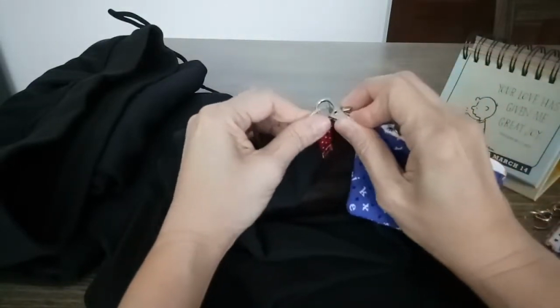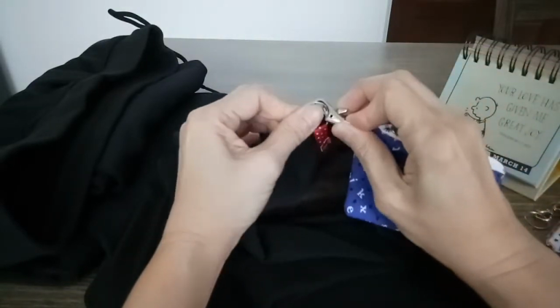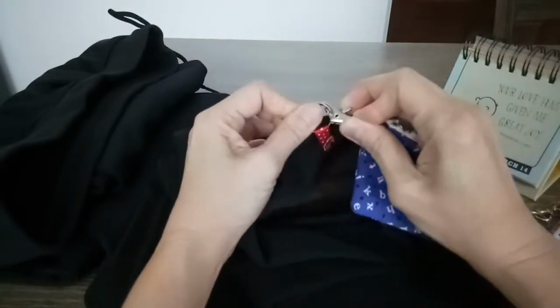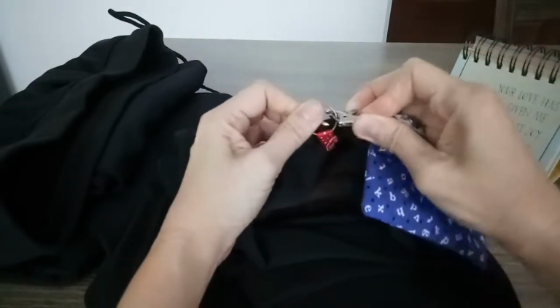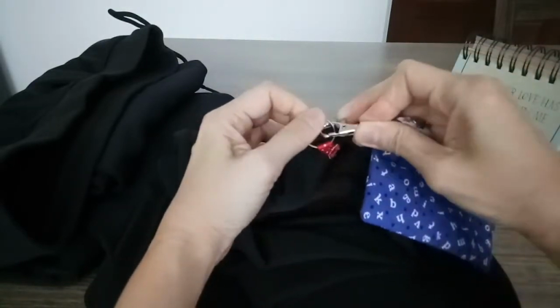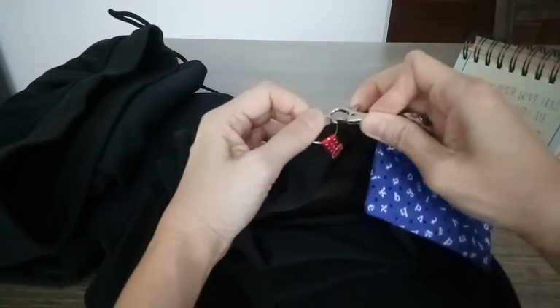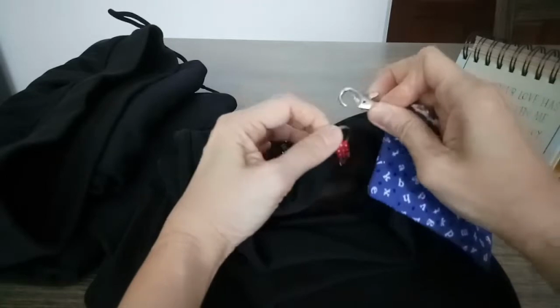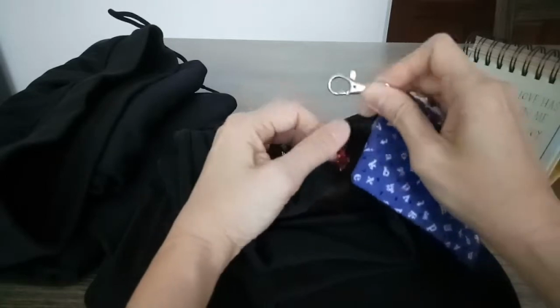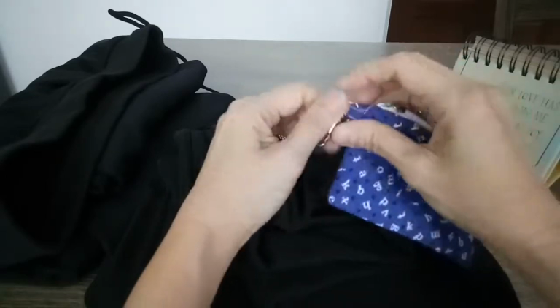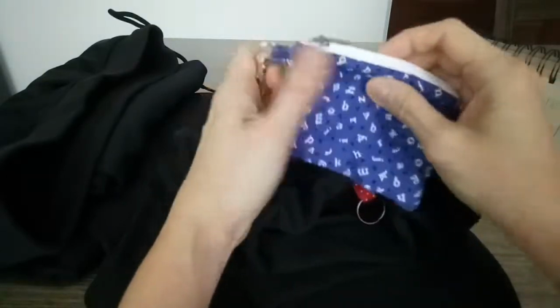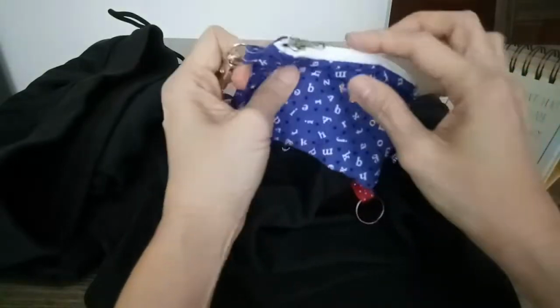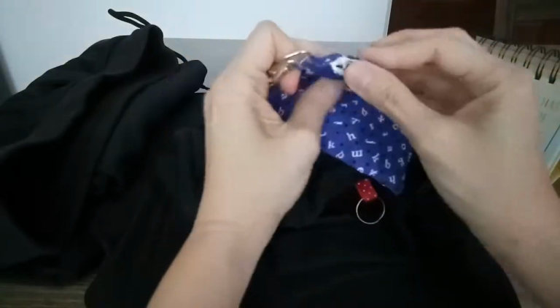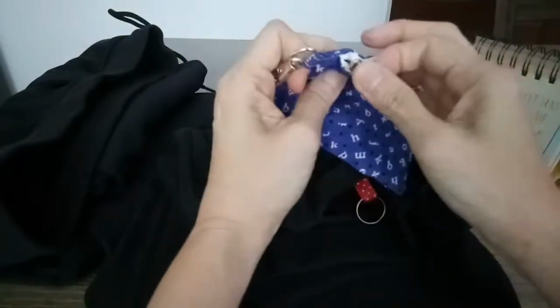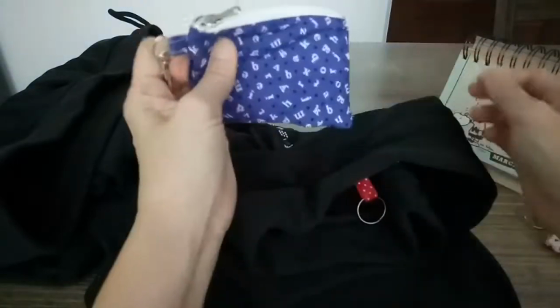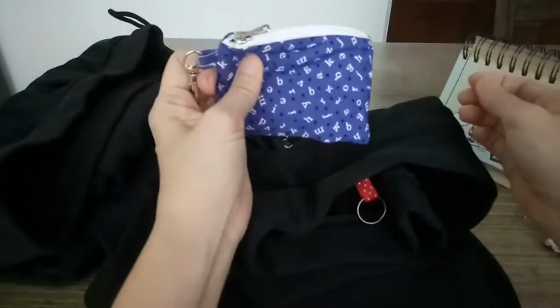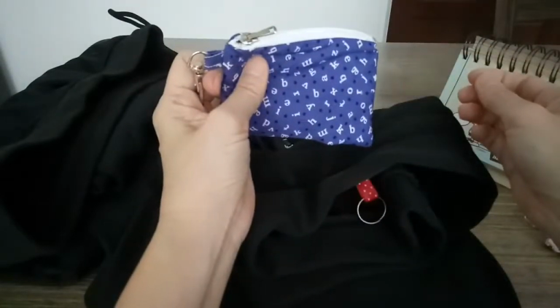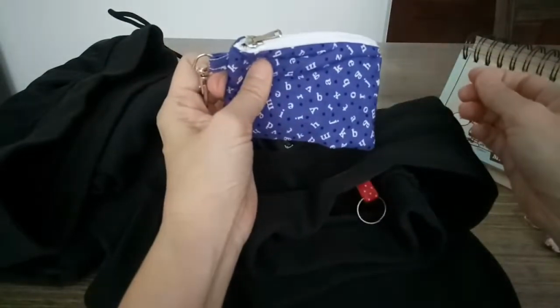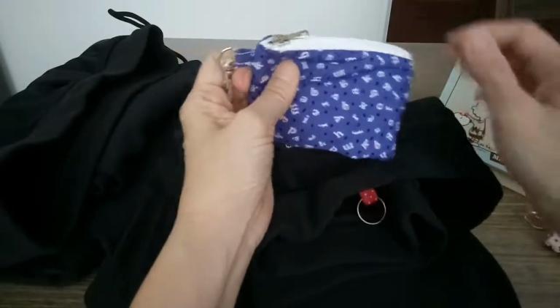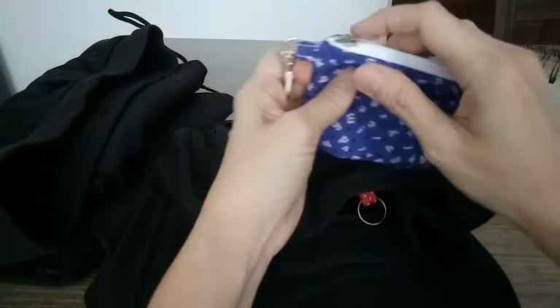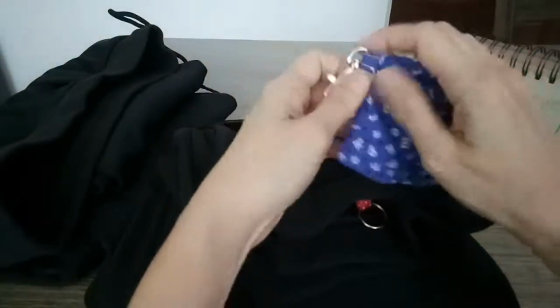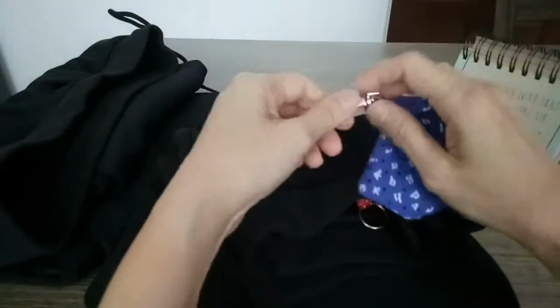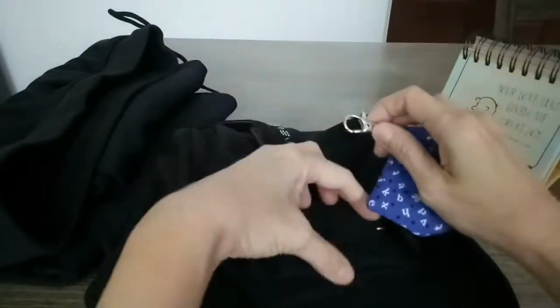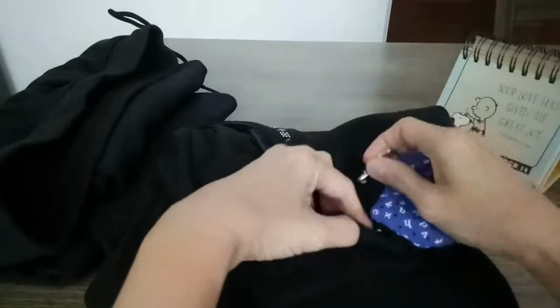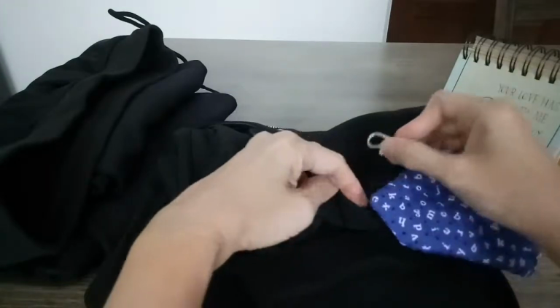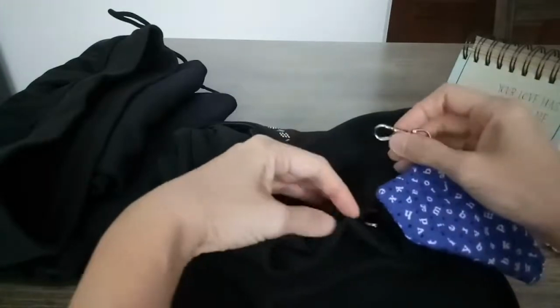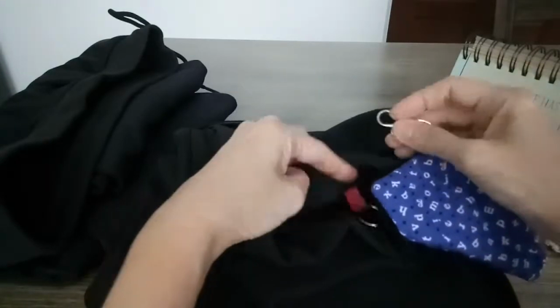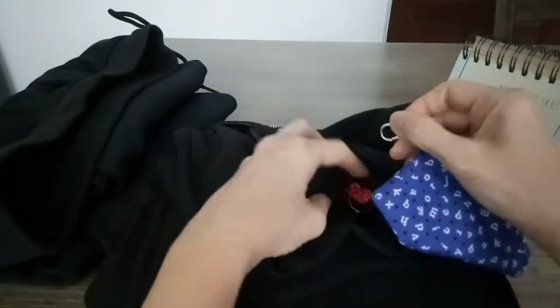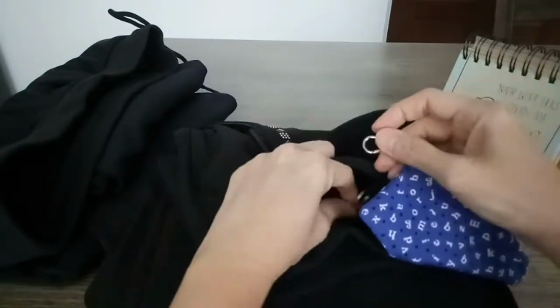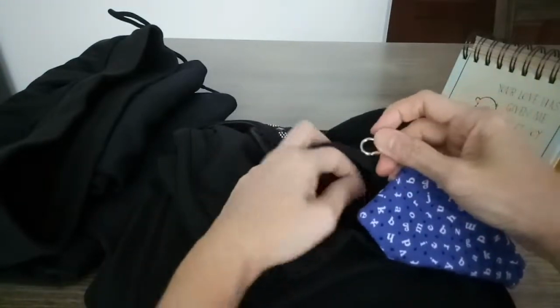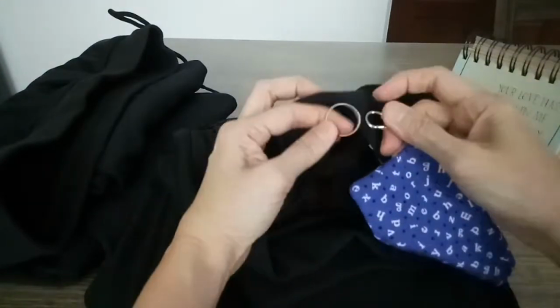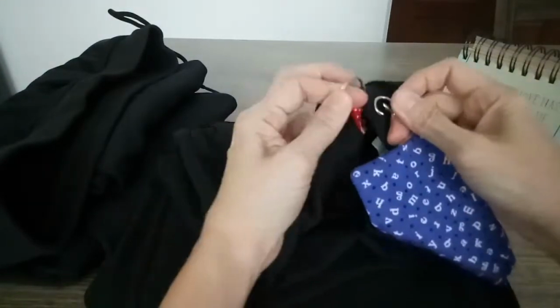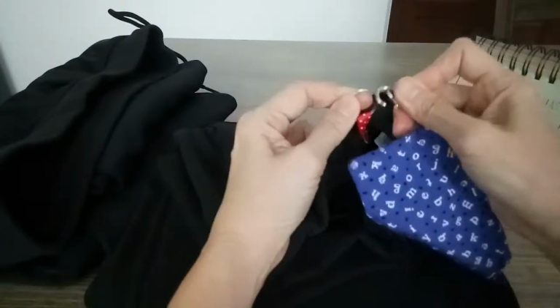When you need to use it, pull this out, unhook it, and pay for your food. After that, put it back safely inside again.